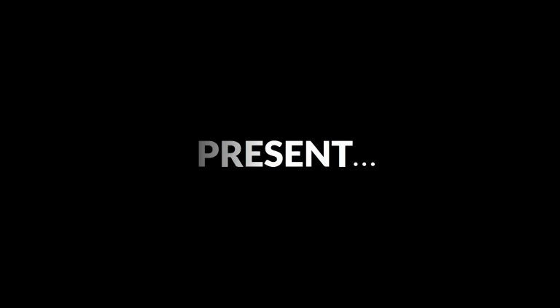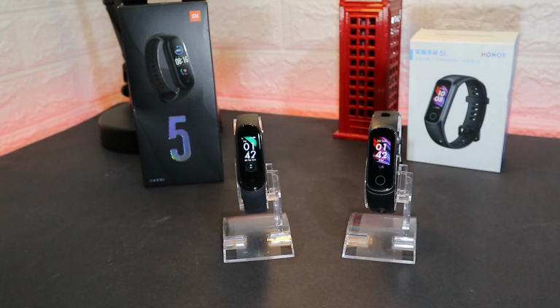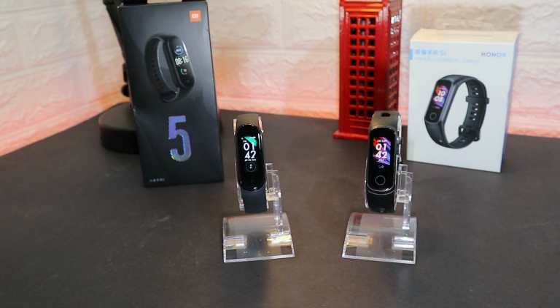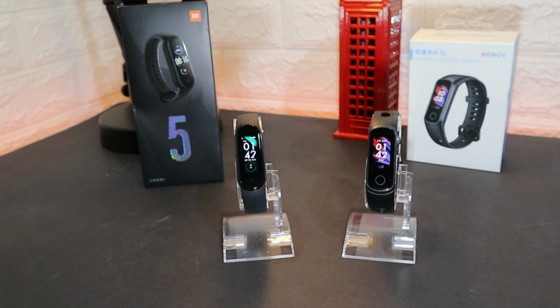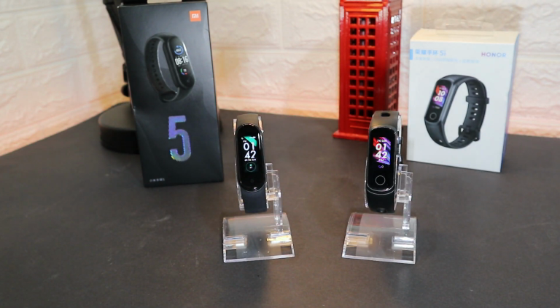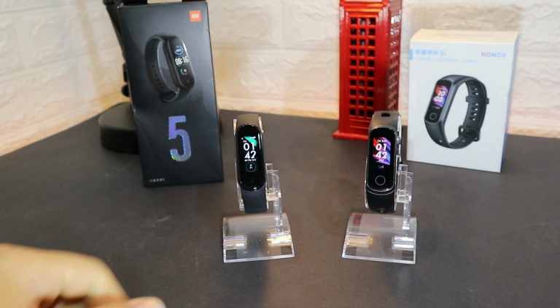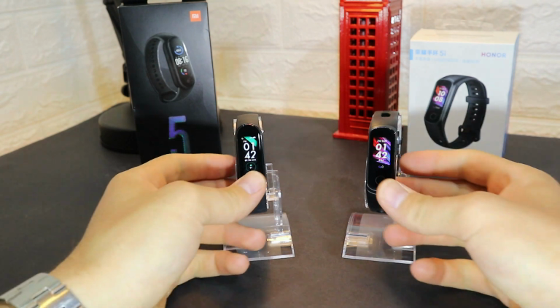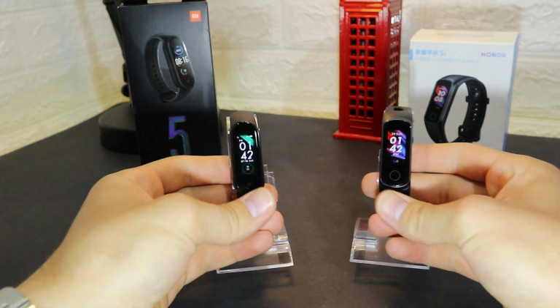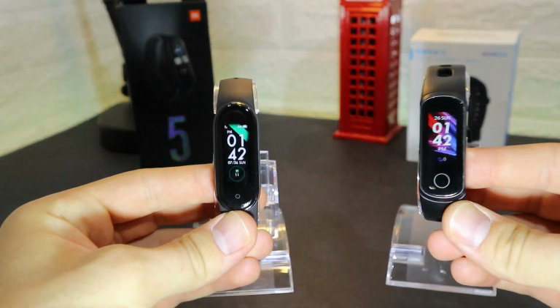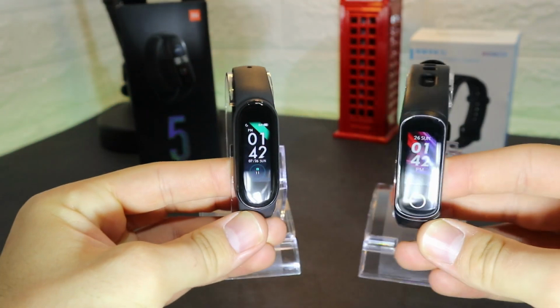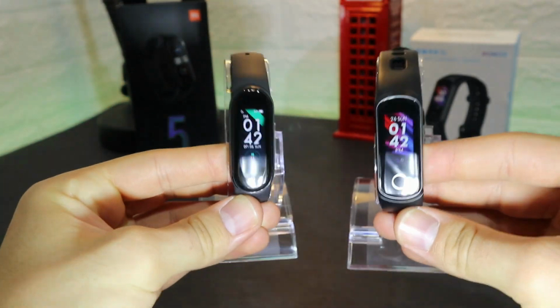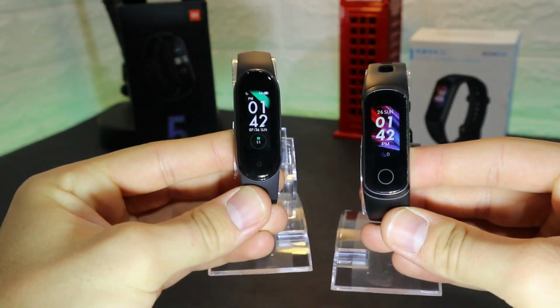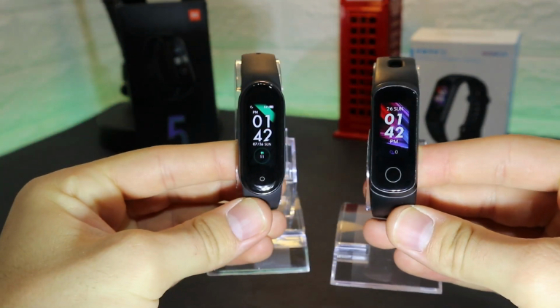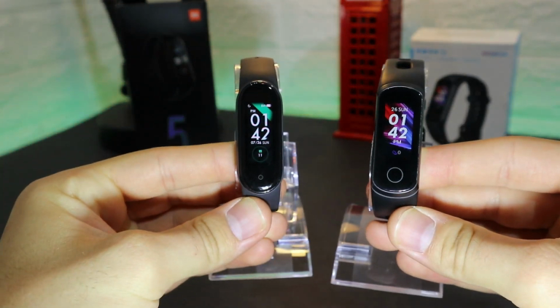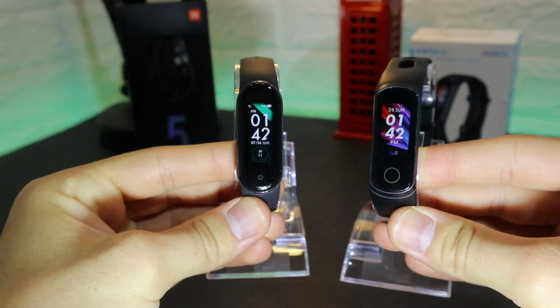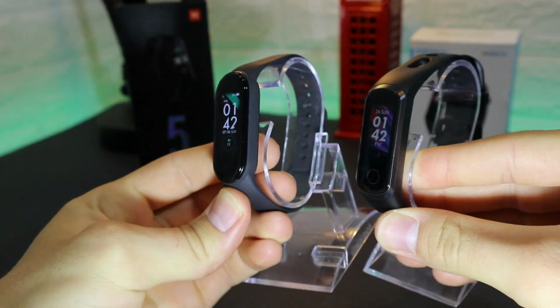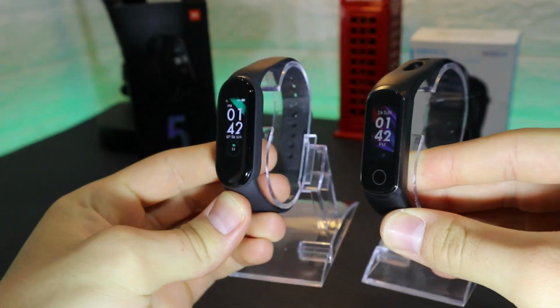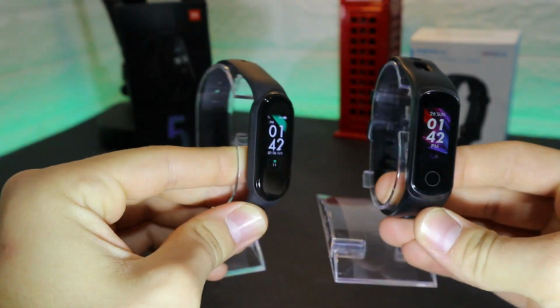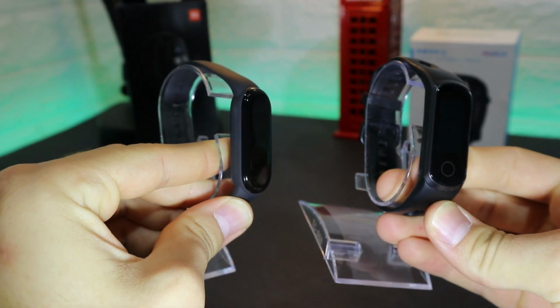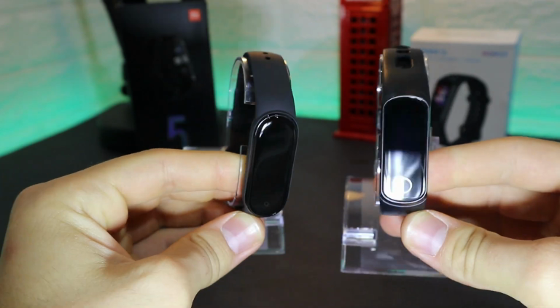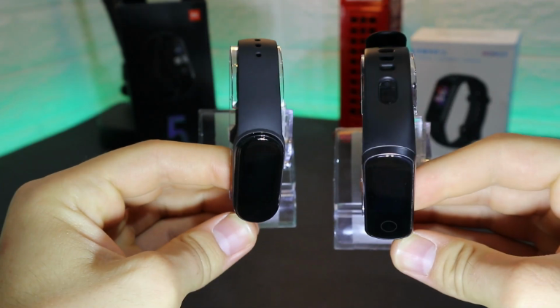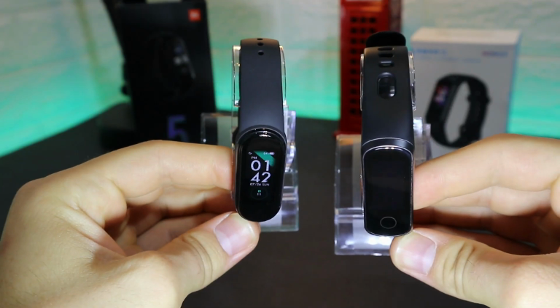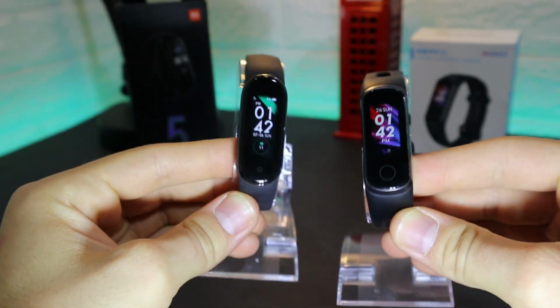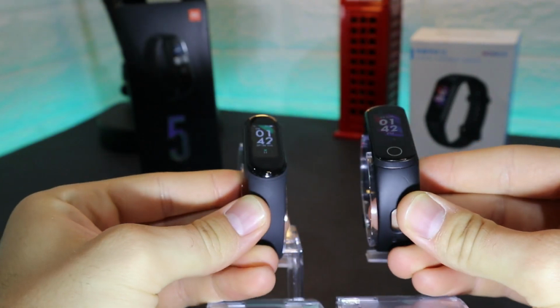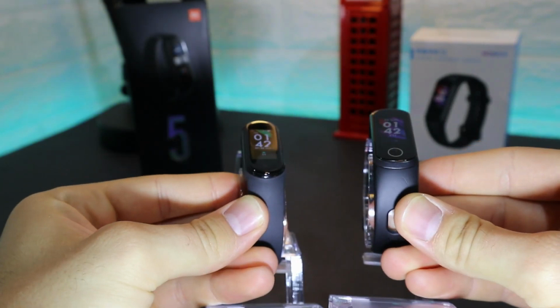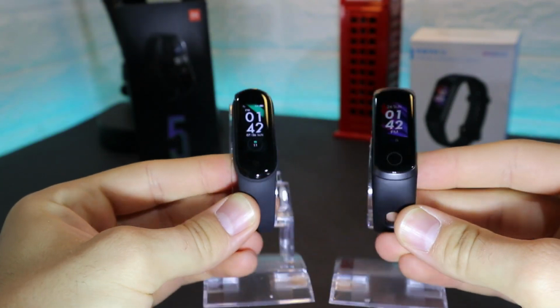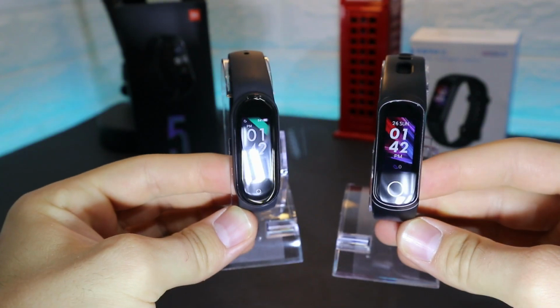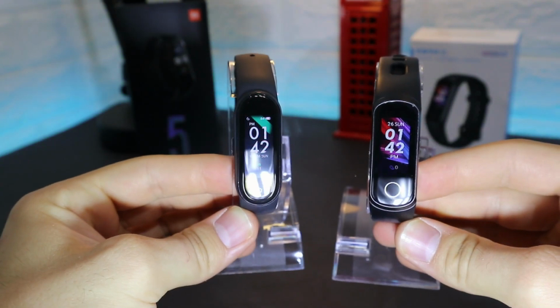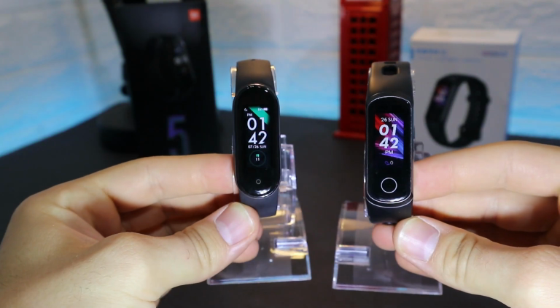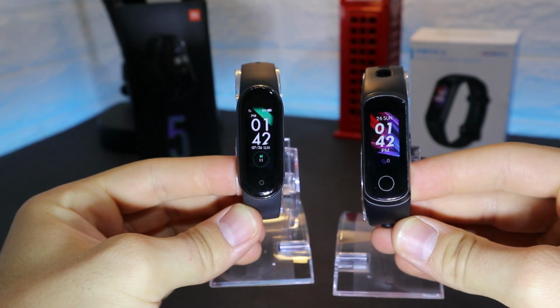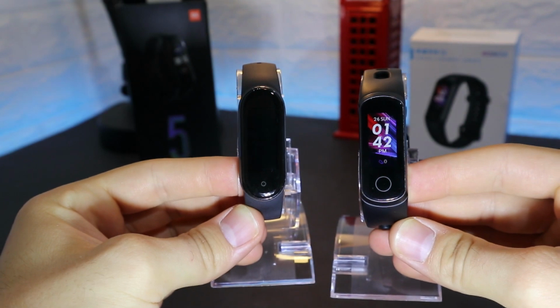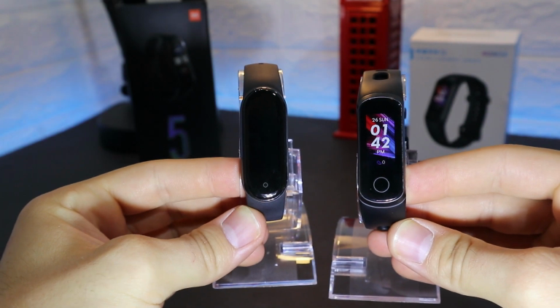Hello everyone and welcome back to New Tech Today. We're going to compare the brand new Mi Band 5 from Xiaomi versus the Huawei Honor Band 5i, and we're going to see in detail every single feature of each watch.